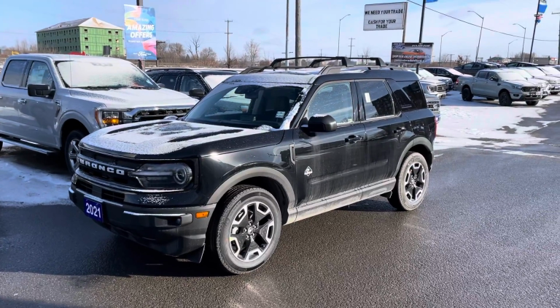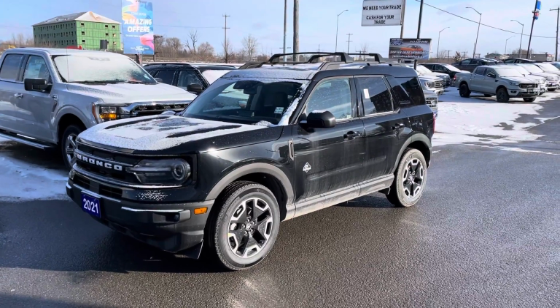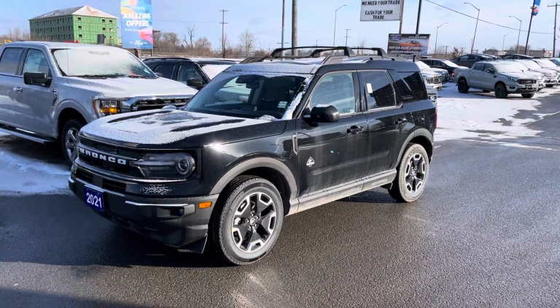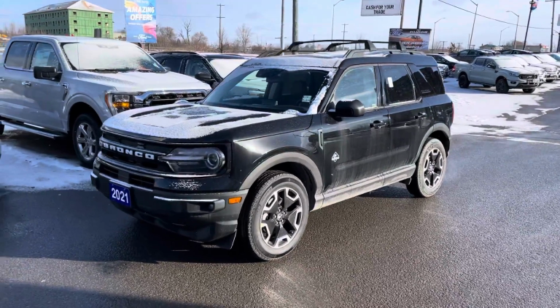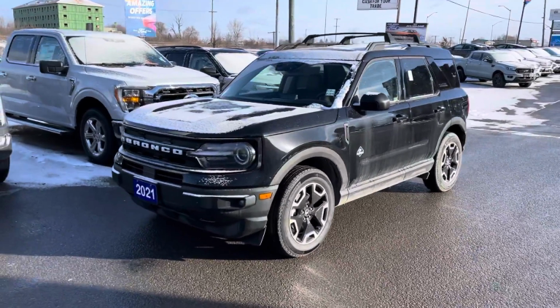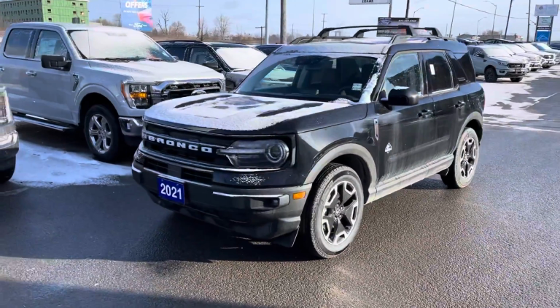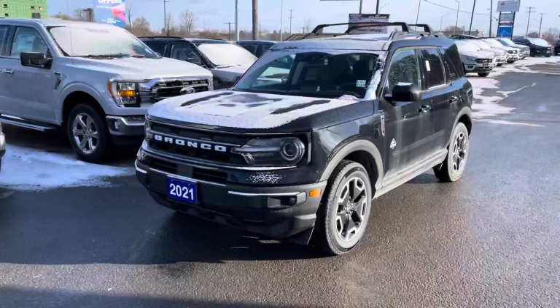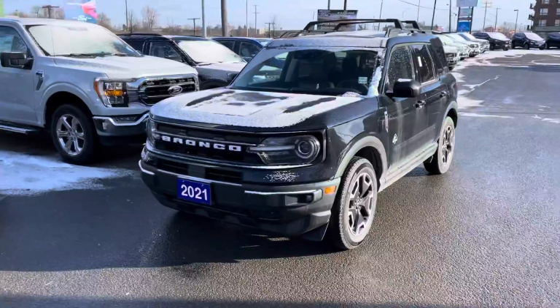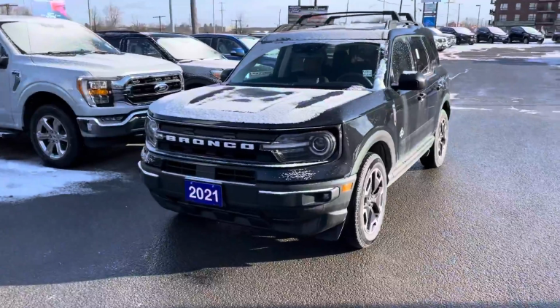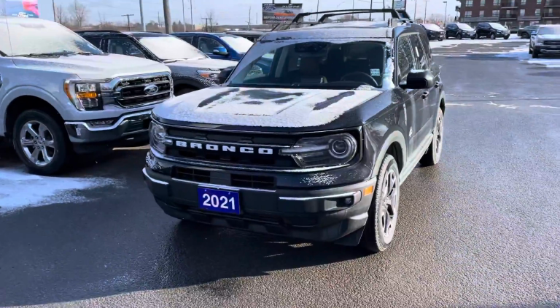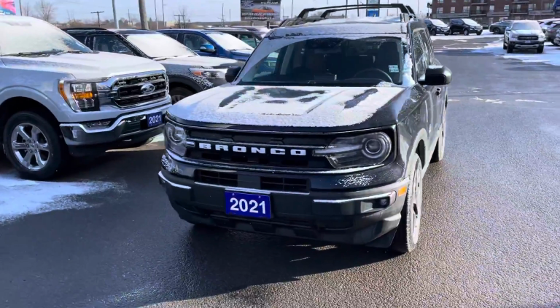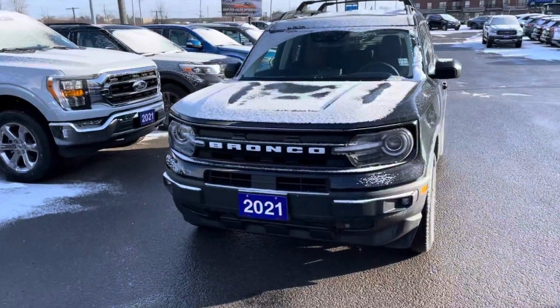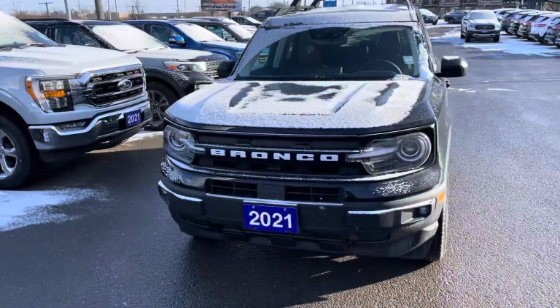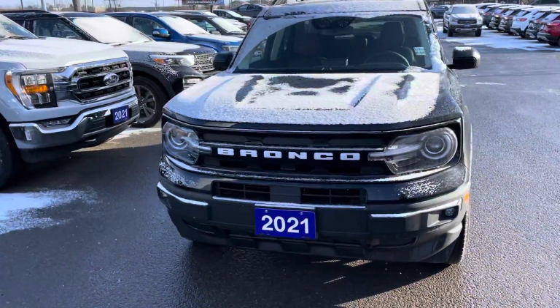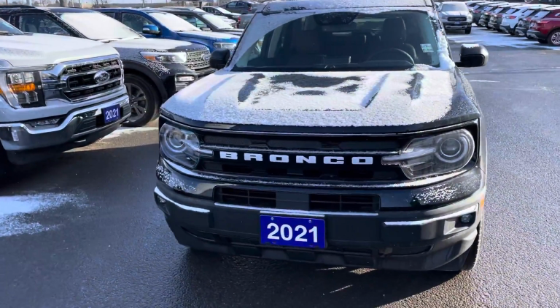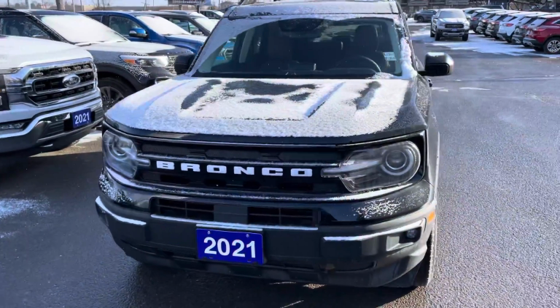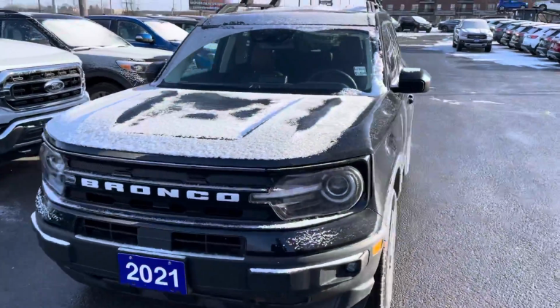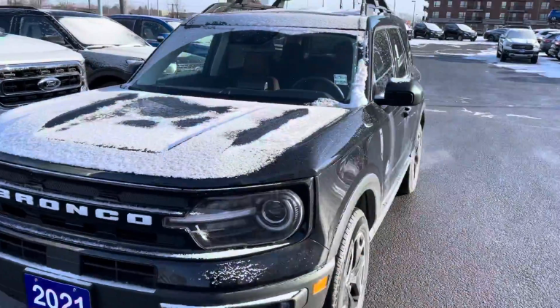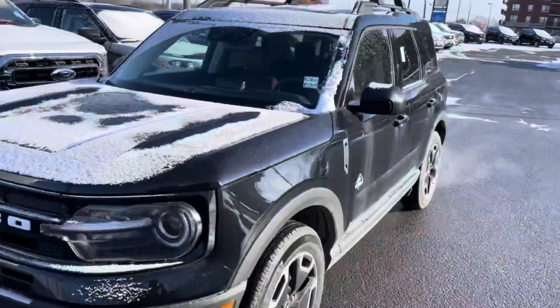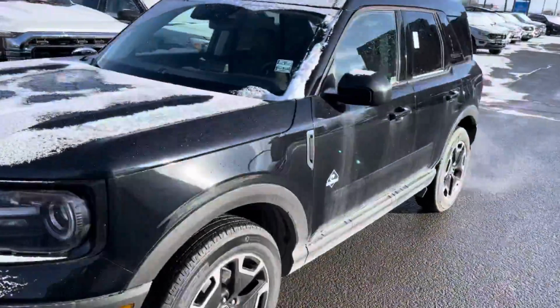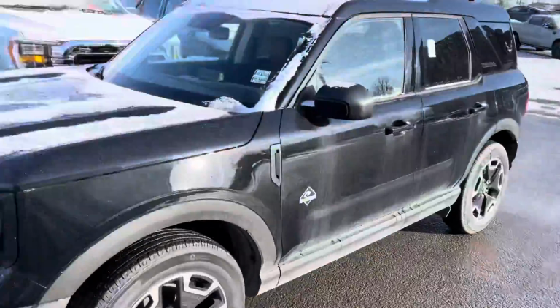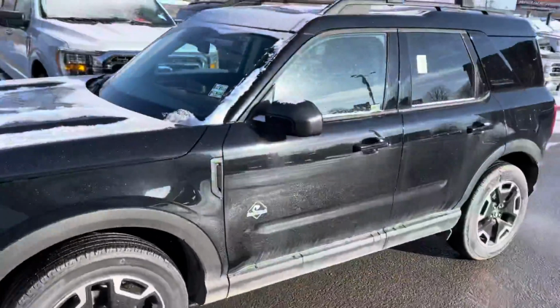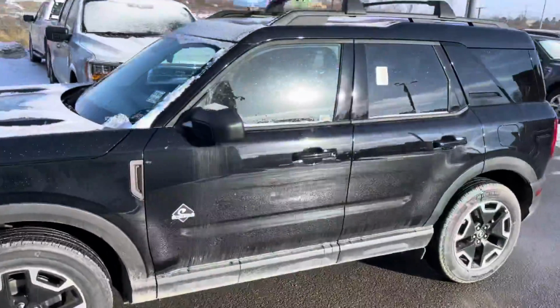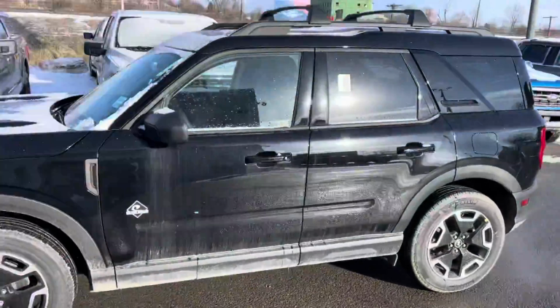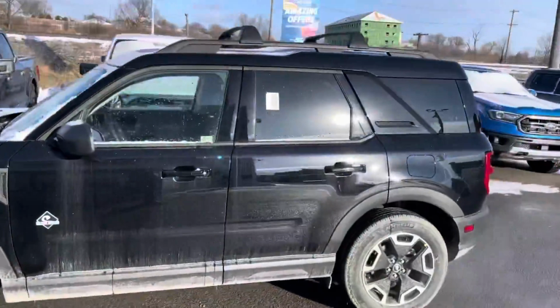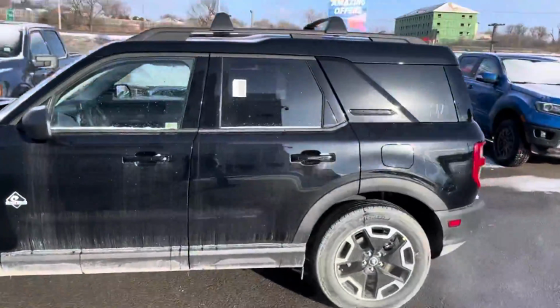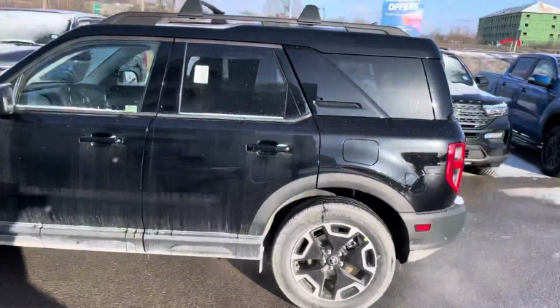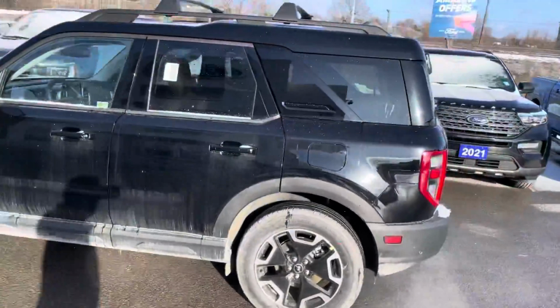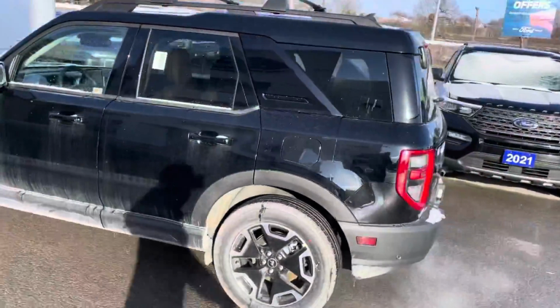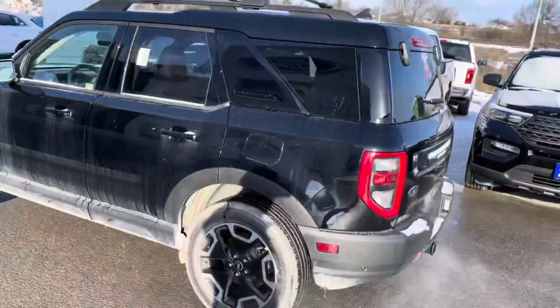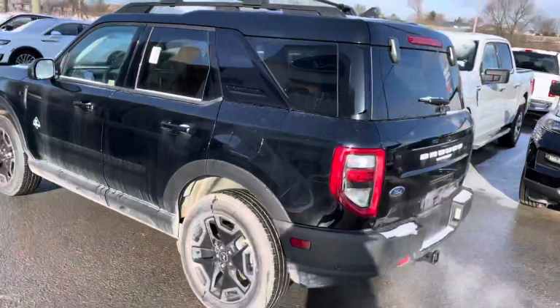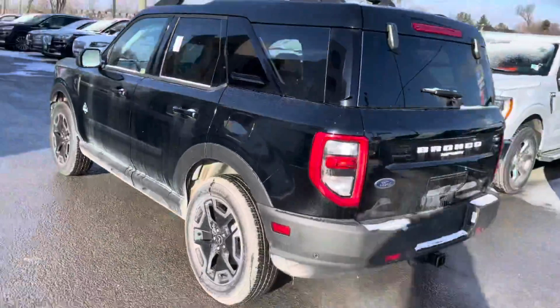Hey, Stephen Paul here from James Brain 4 in Kingston, just doing a quick little walk around on the Outer Banks Bronco that we have for our 2021 model. This is the one that you clicked on online, which is our black edition.